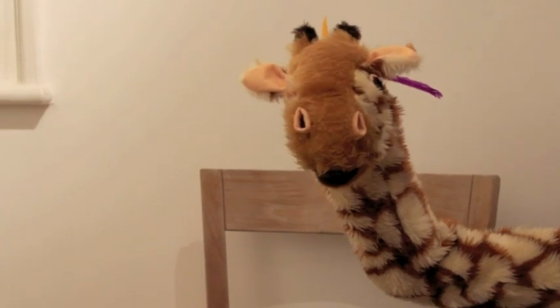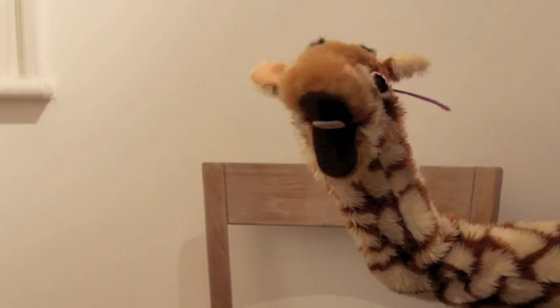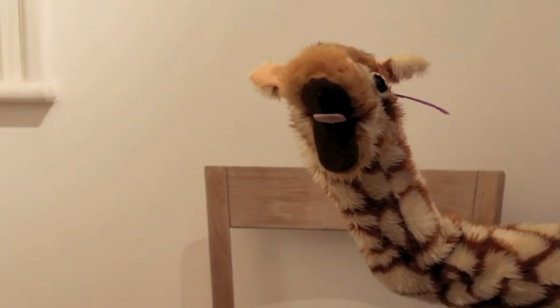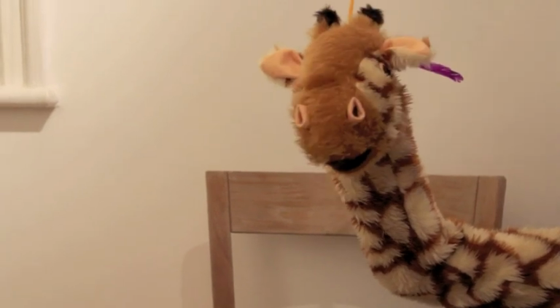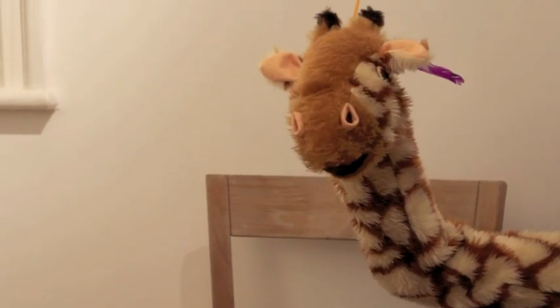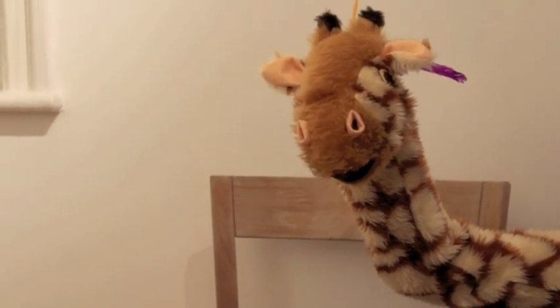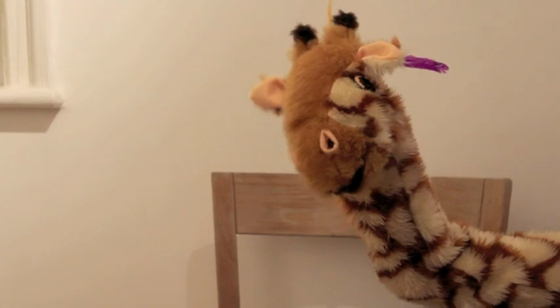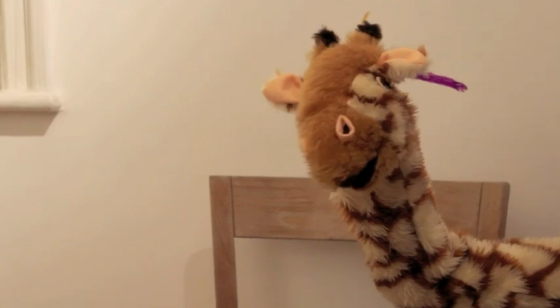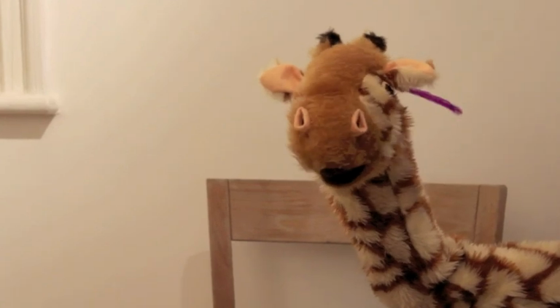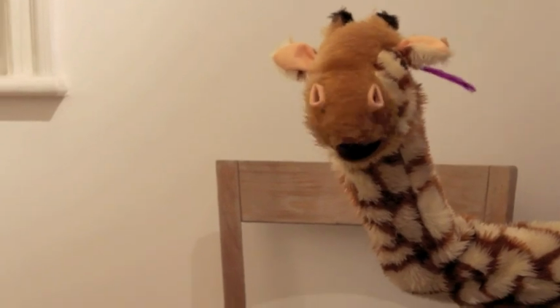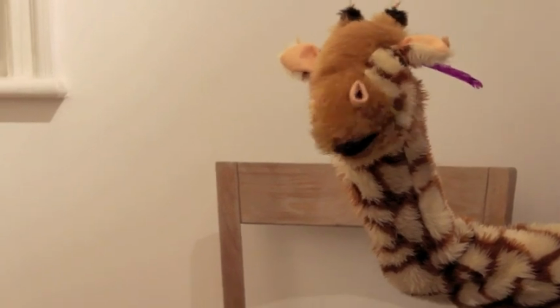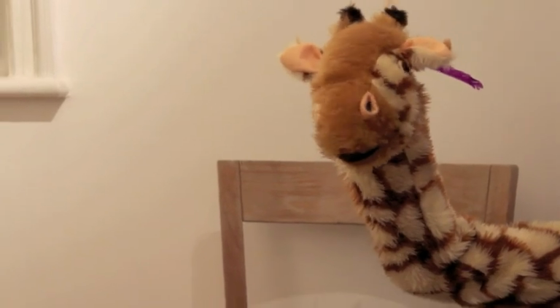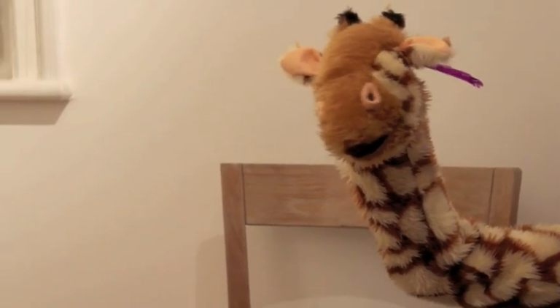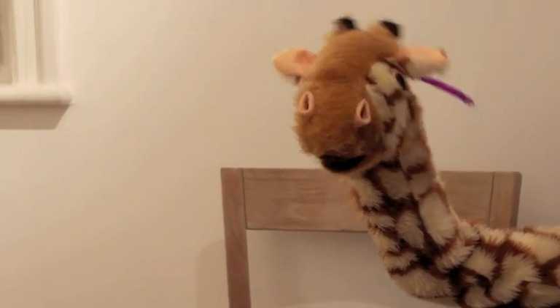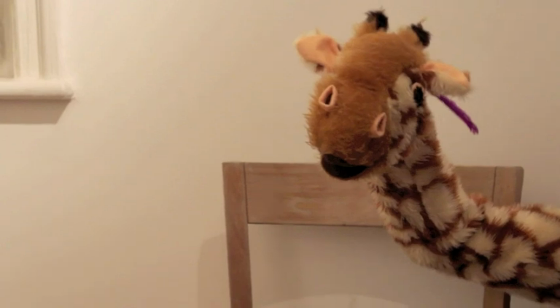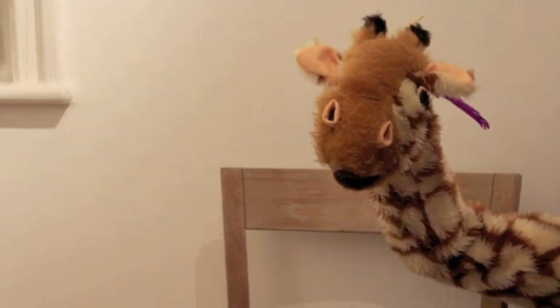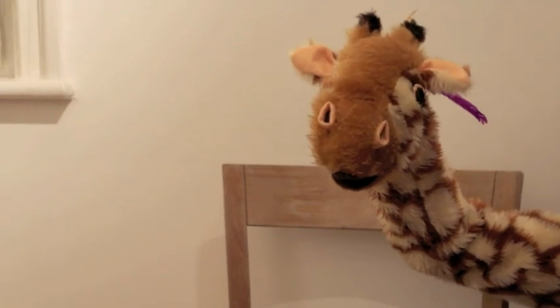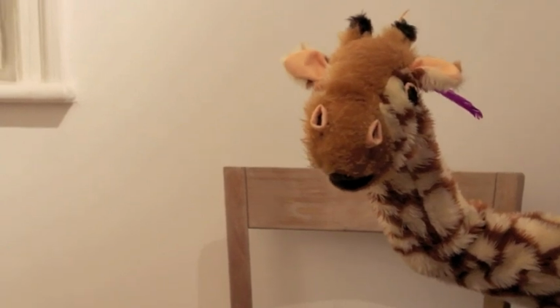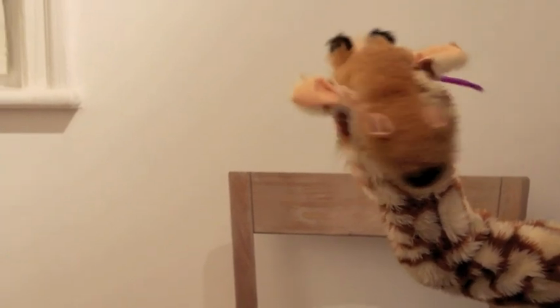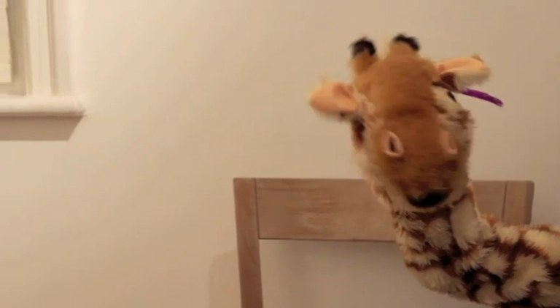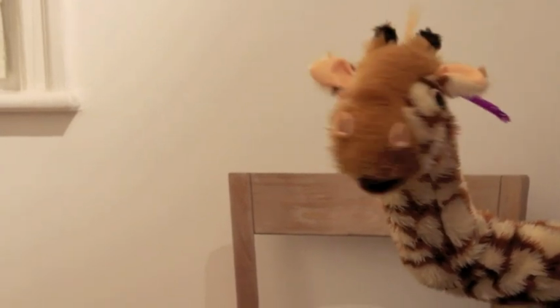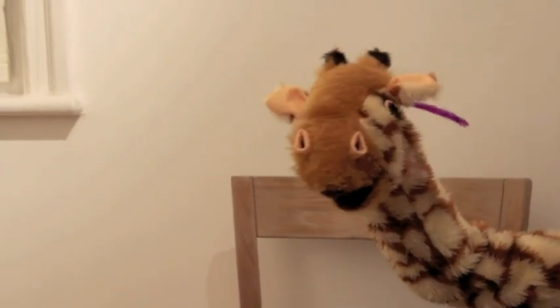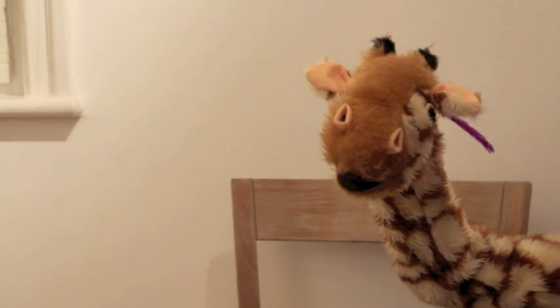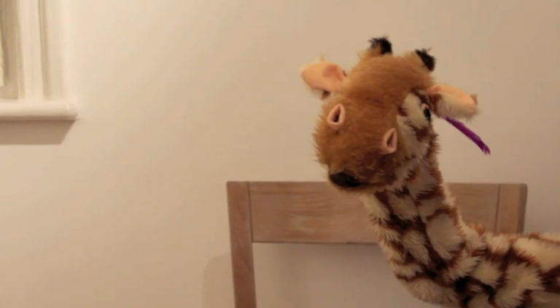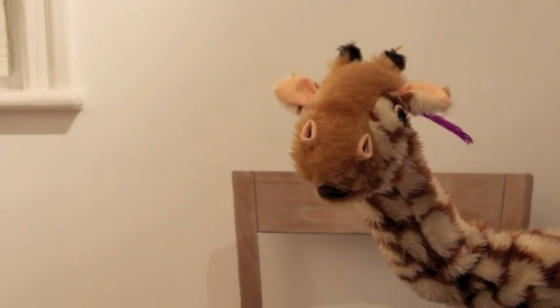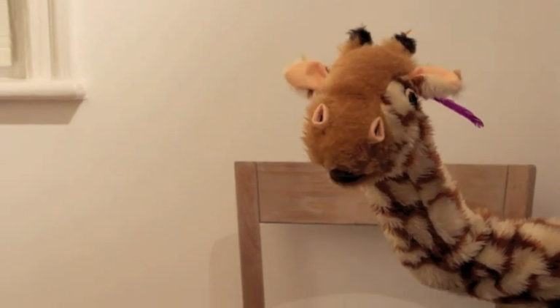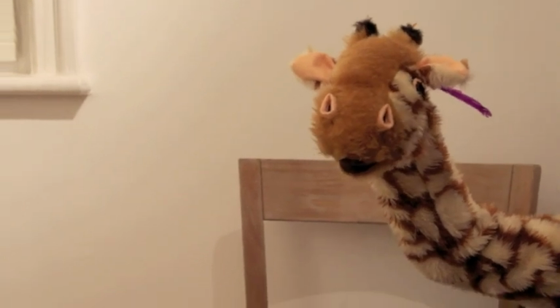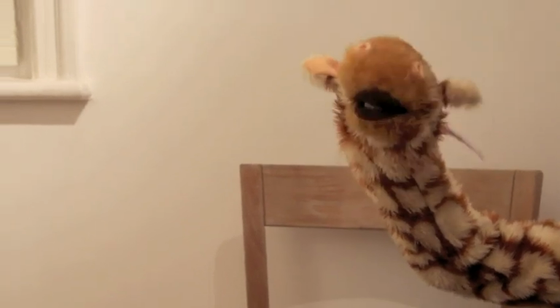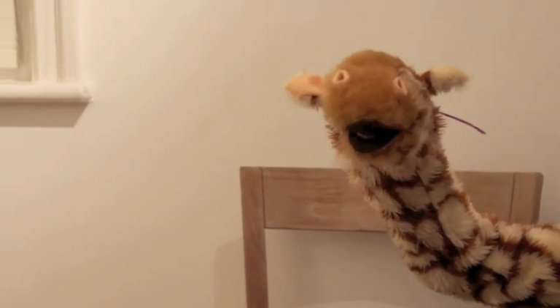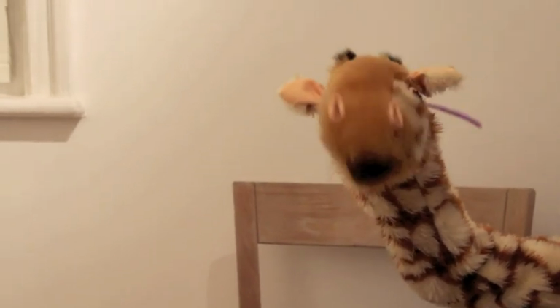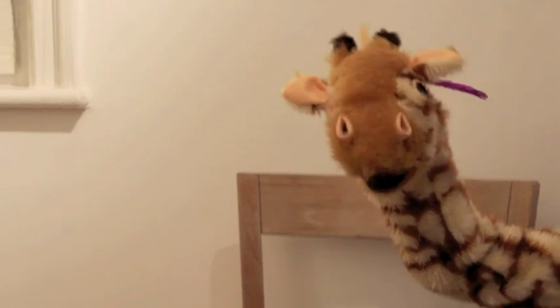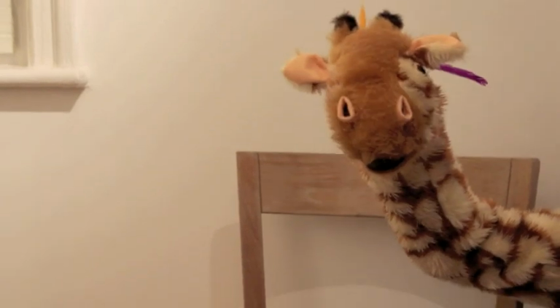Hi Geraldine! Welcome back! Geraldine, you've got a little bit of a crooked neck. Is that not a little bit painful? You're a little bit of a contortionist, aren't you Geraldine? I thought so.